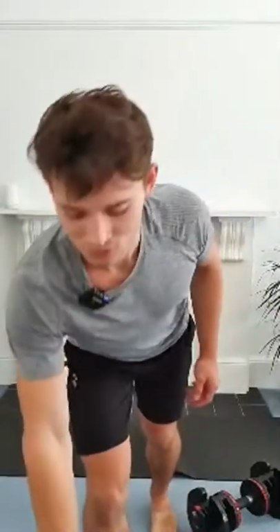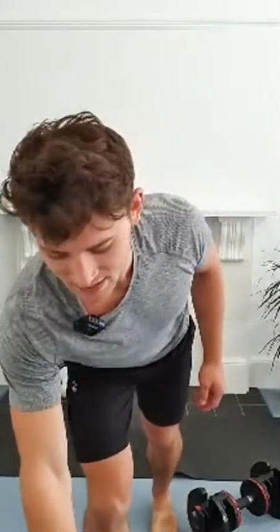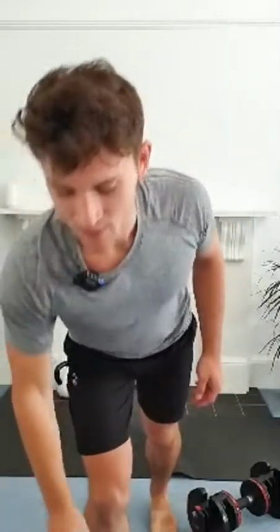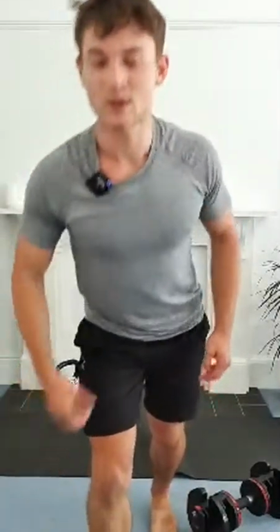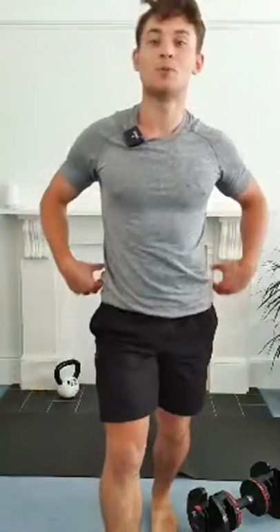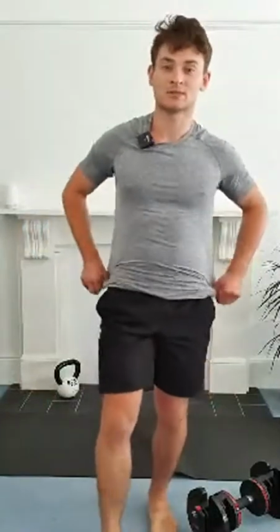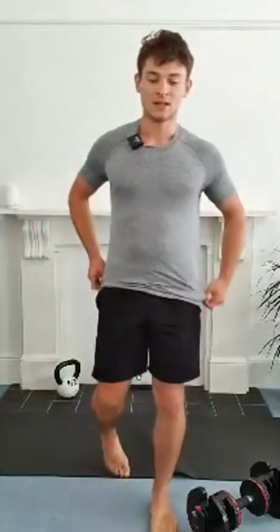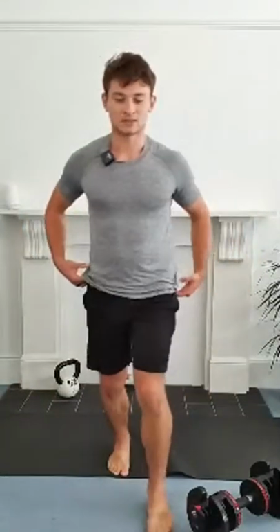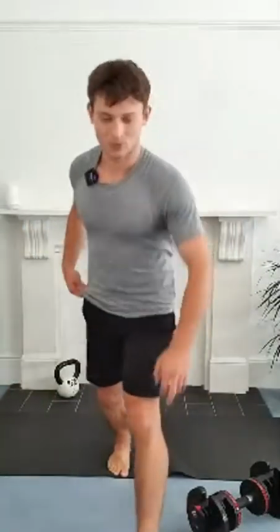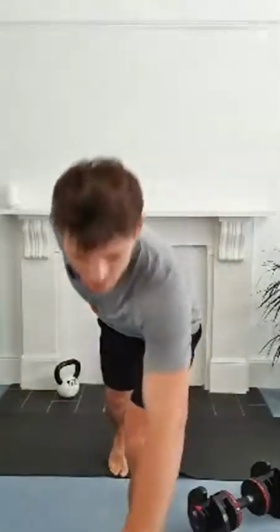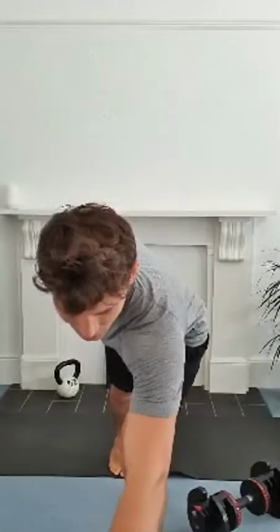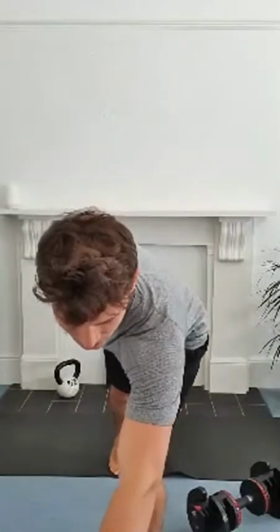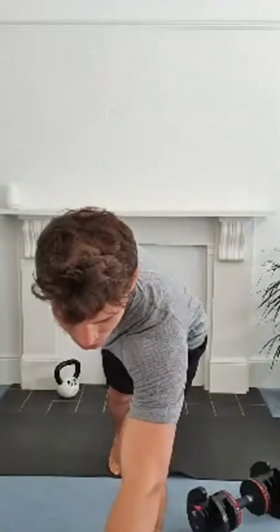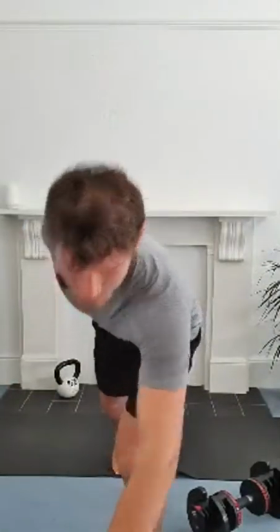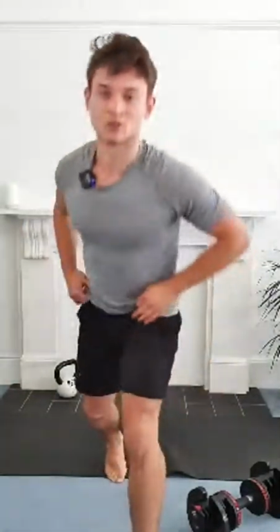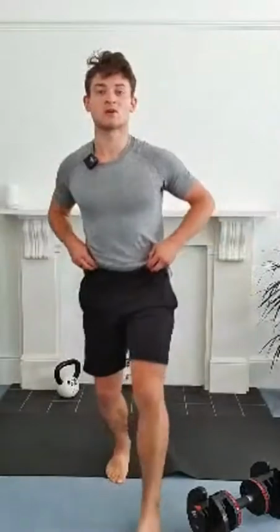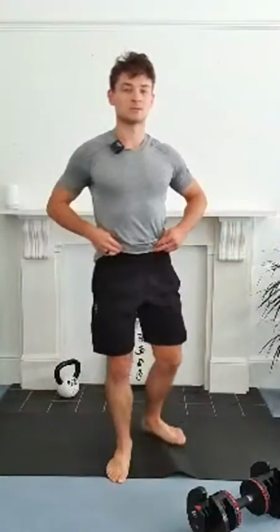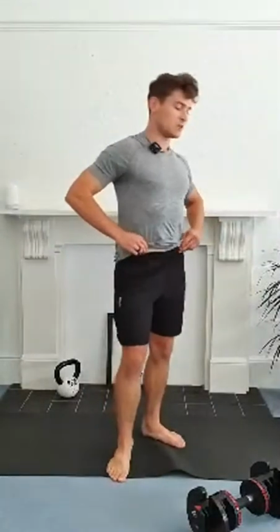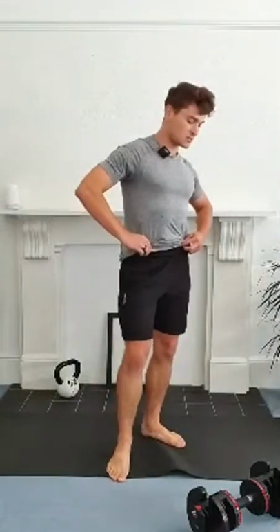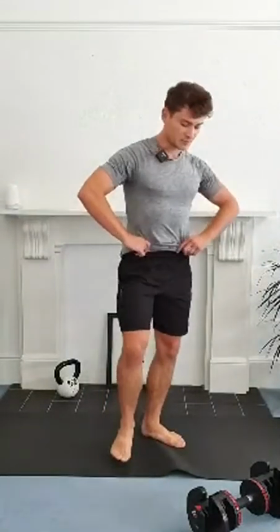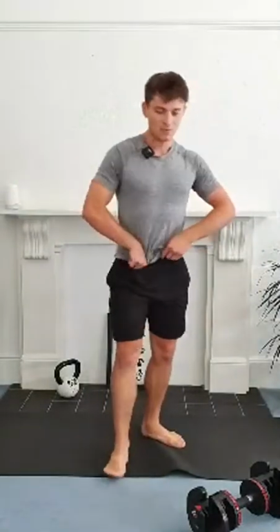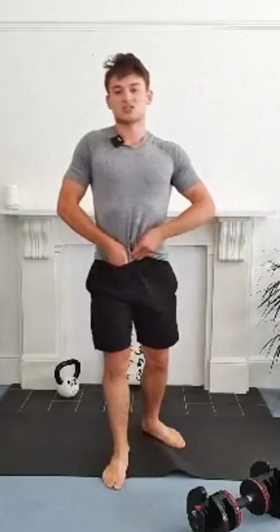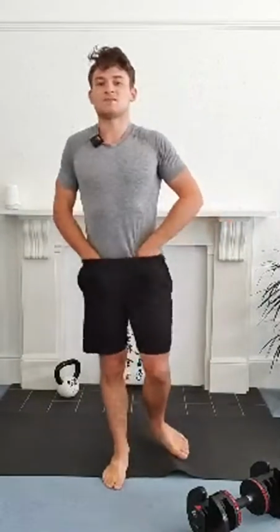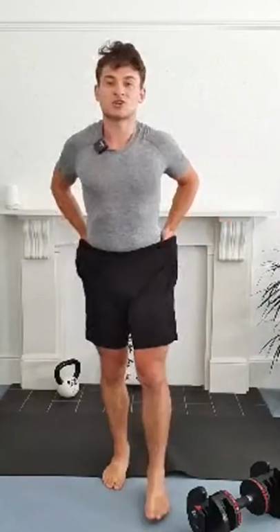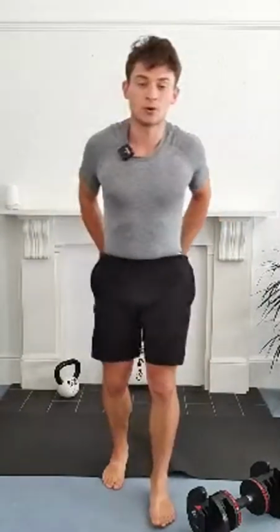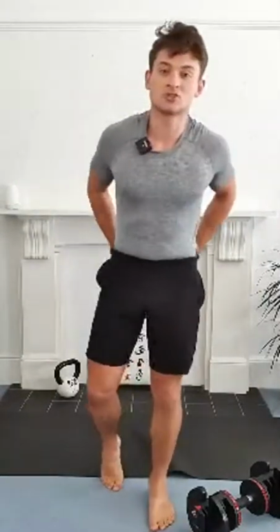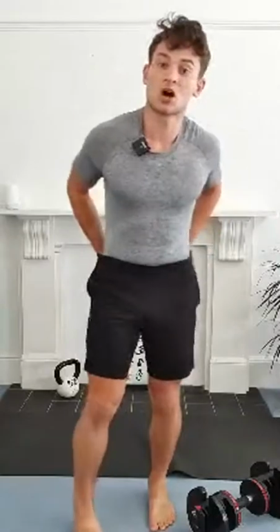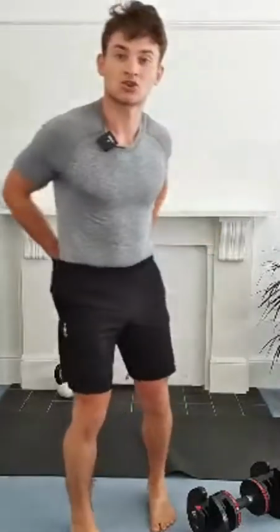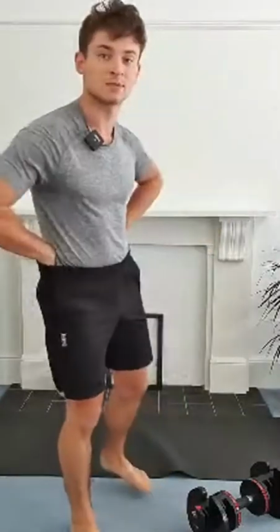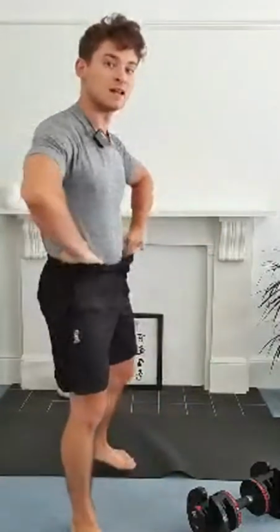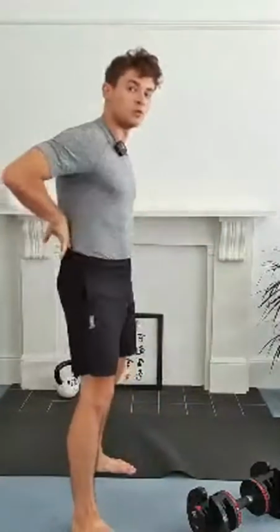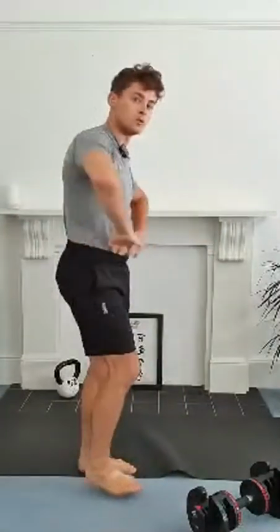Great, guys. We're going to go into the tricep push-ups — triangle push-ups. If you guys haven't done these before, it's just a slight variation on a push-up that's going to target the triceps a little bit more than the normal push-ups.